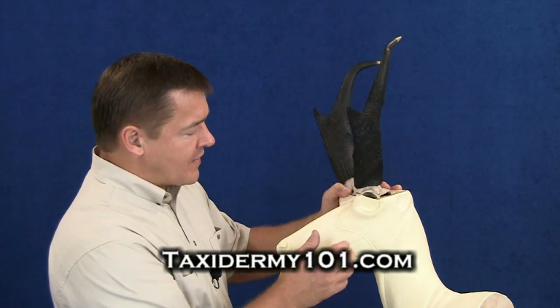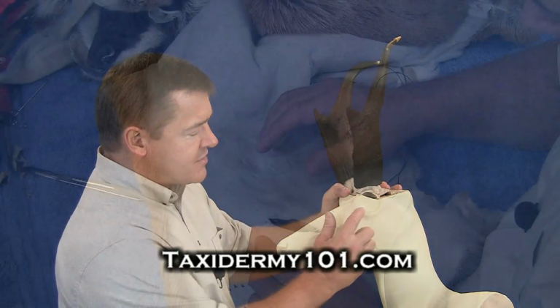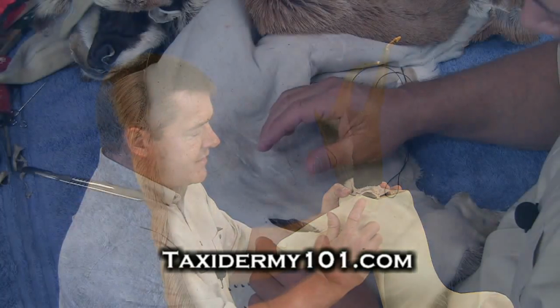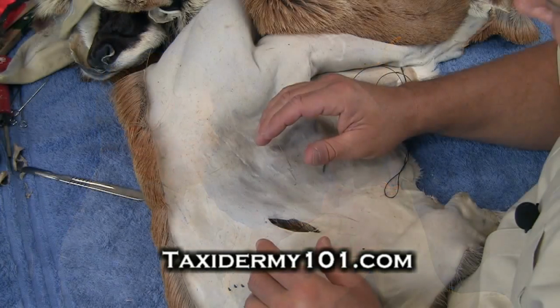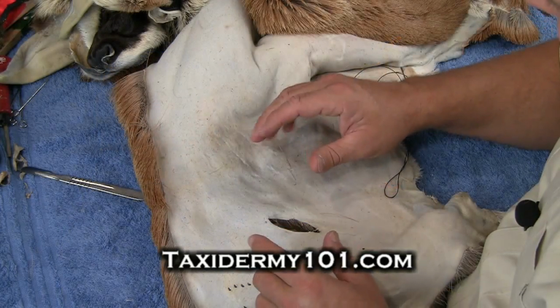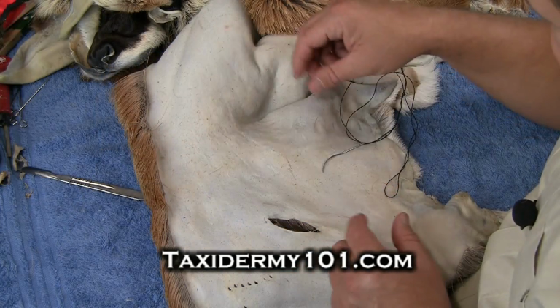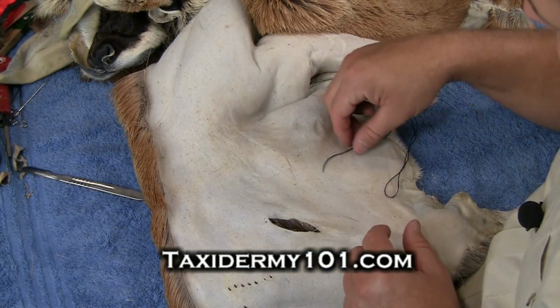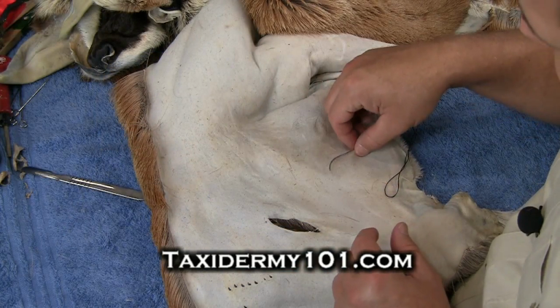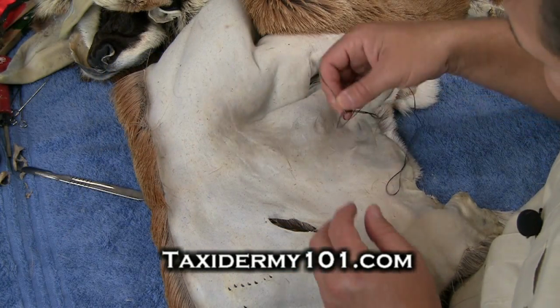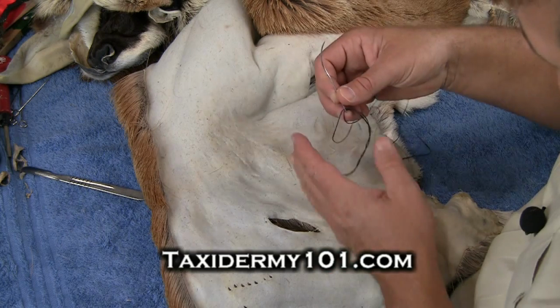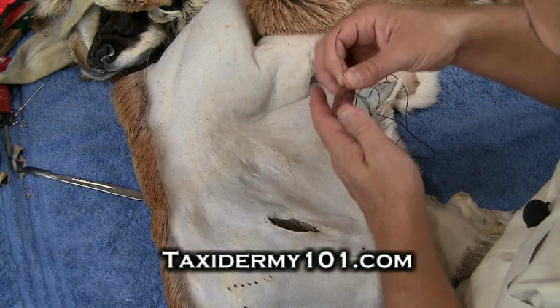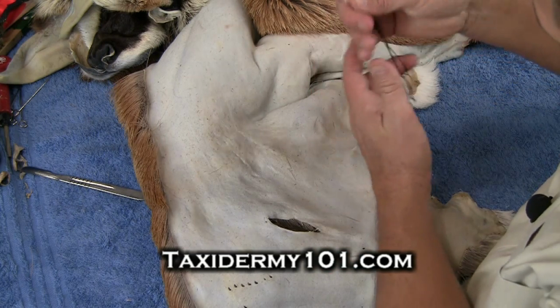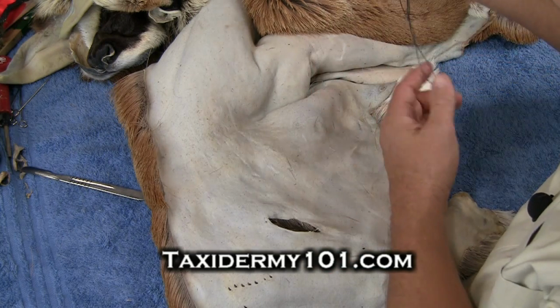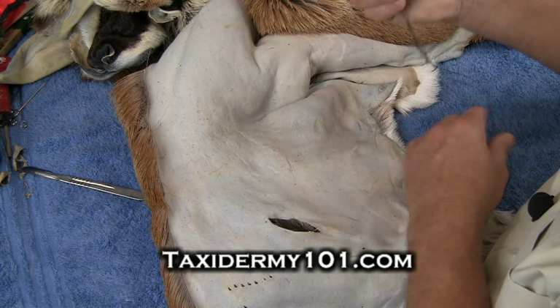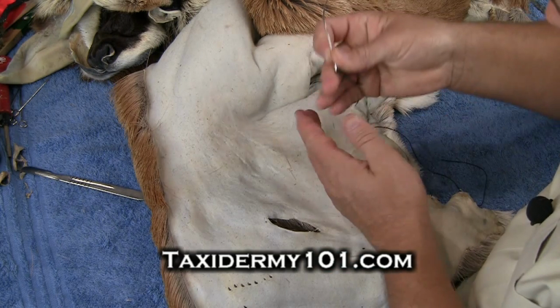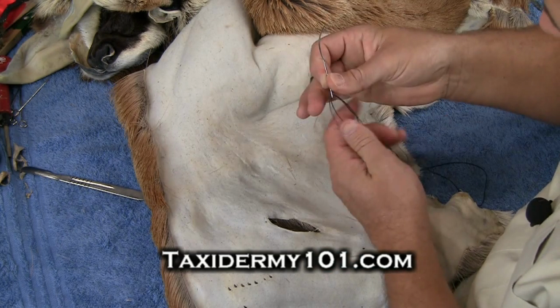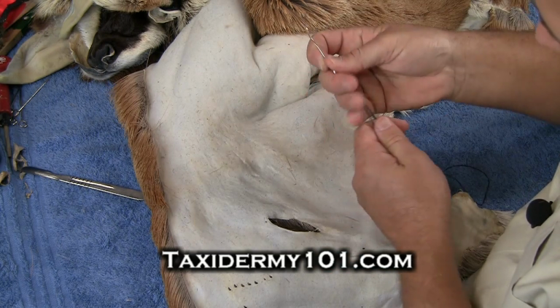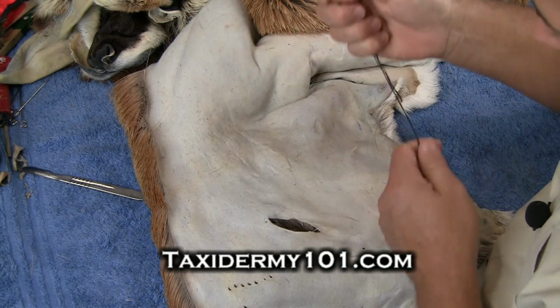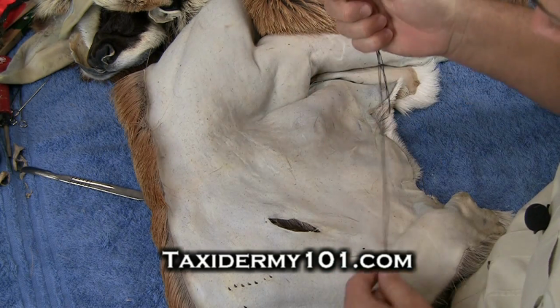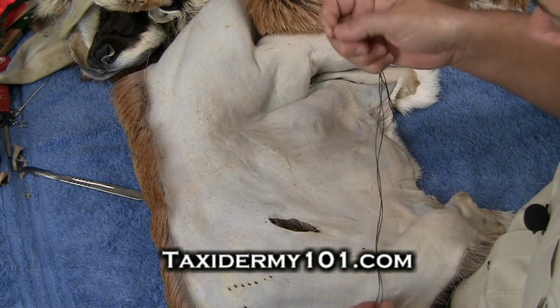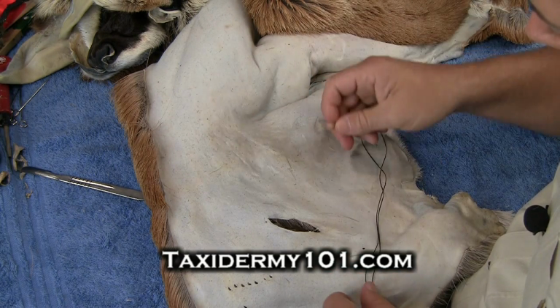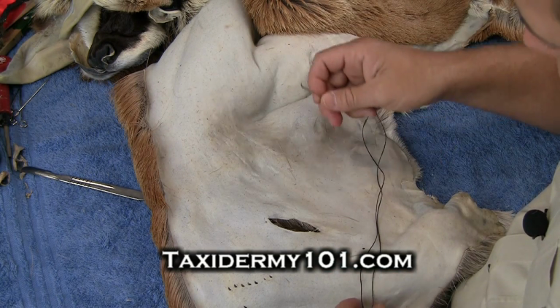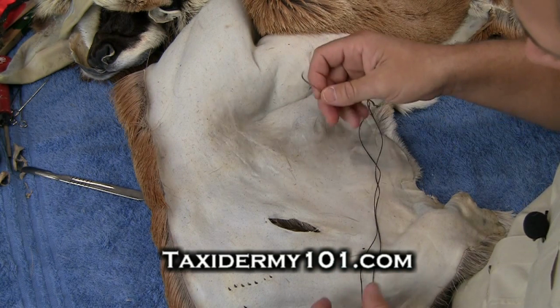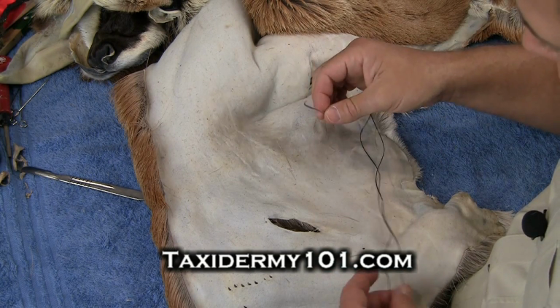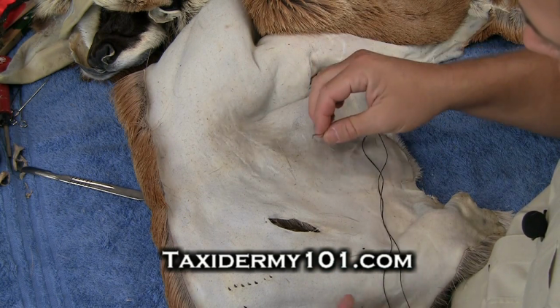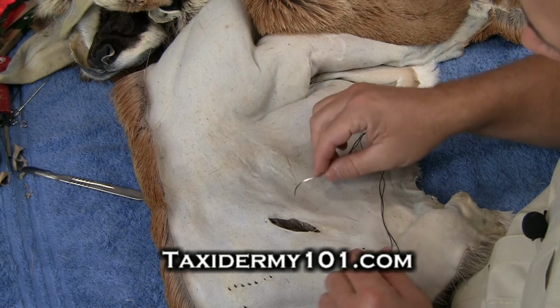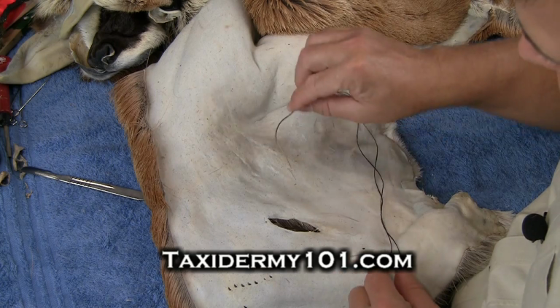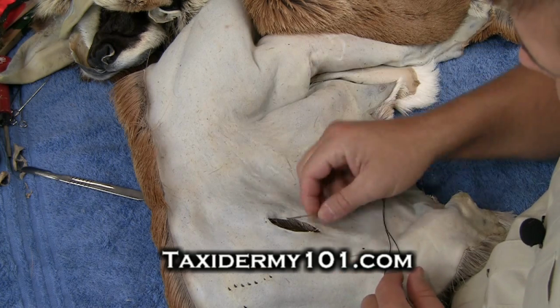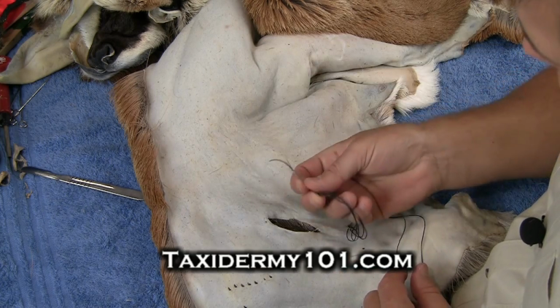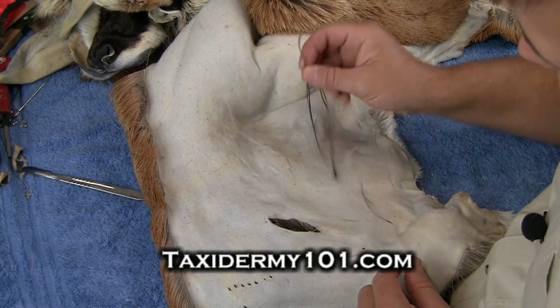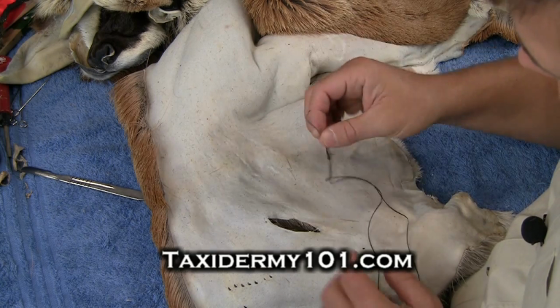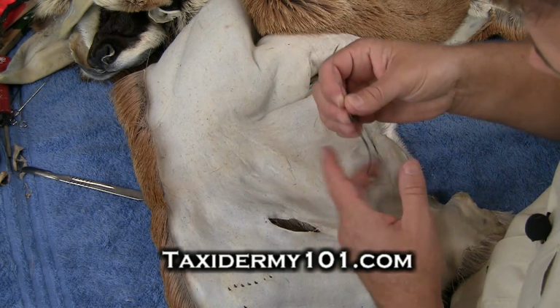The stitch I'm going to use is called a baseball stitch, and they name it that because it's kind of the same way a baseball is sewn up. If you've ever seen that, it's kind of looped back and forth.